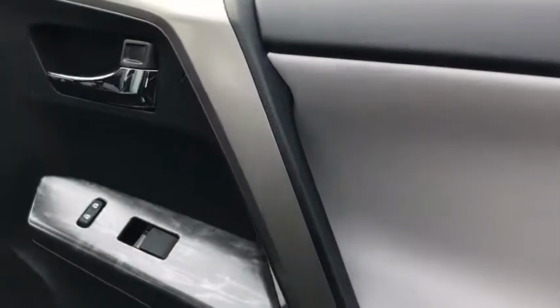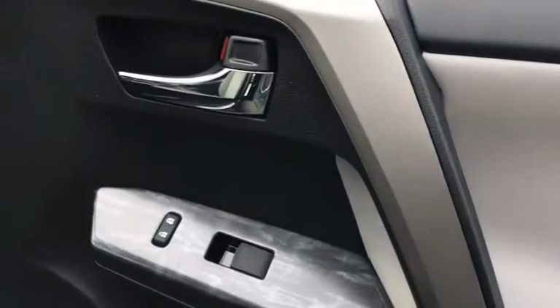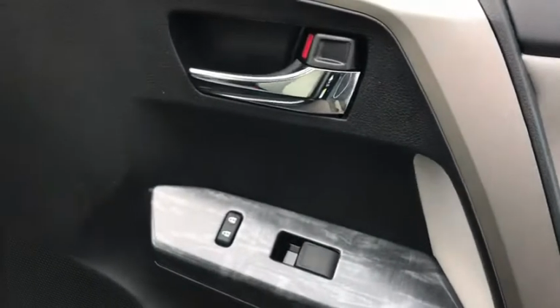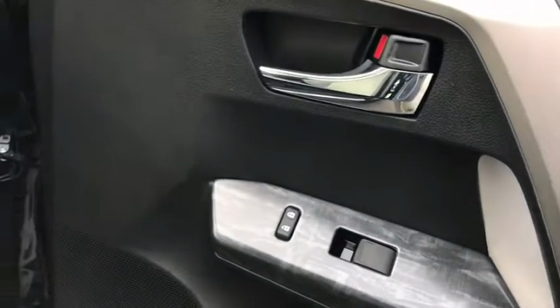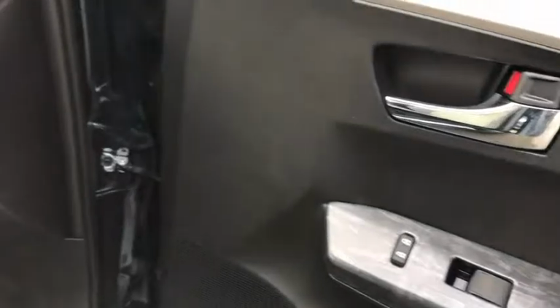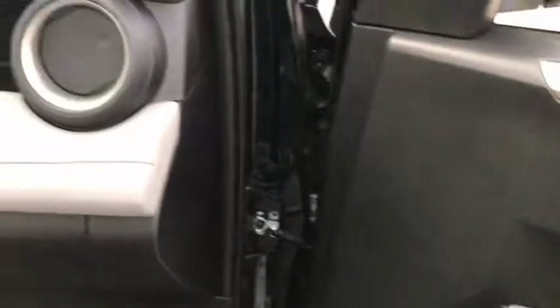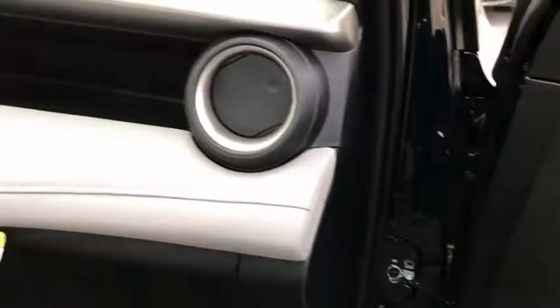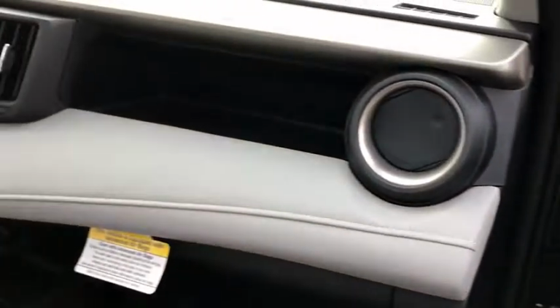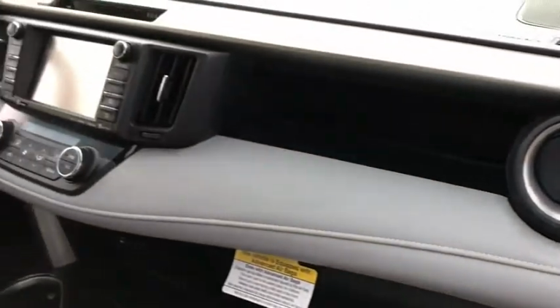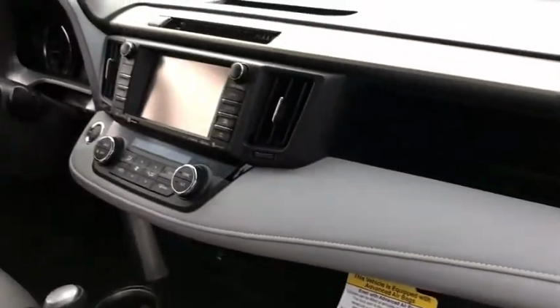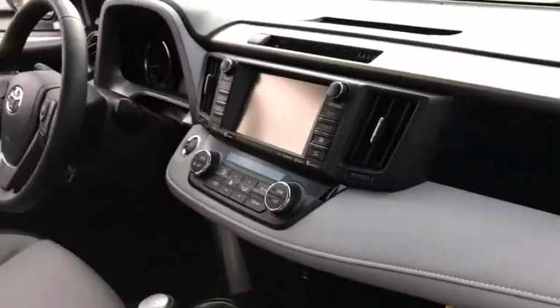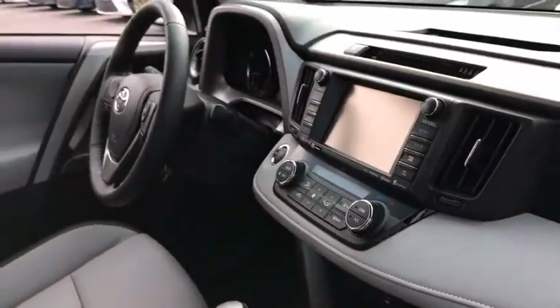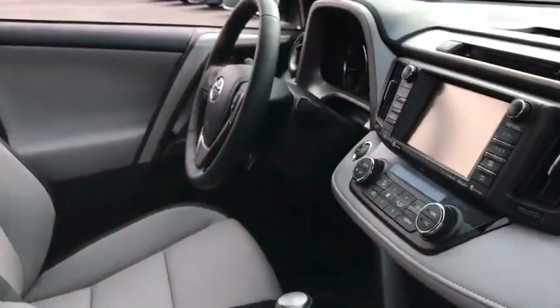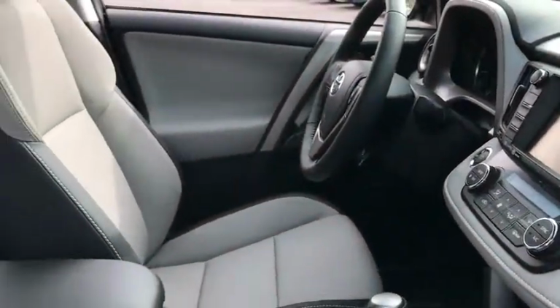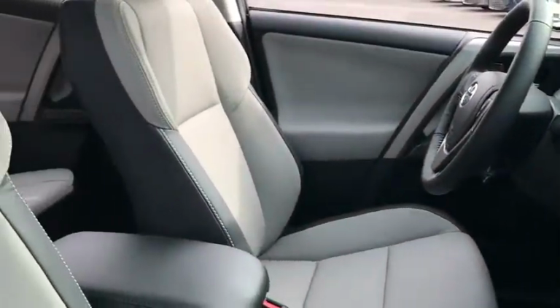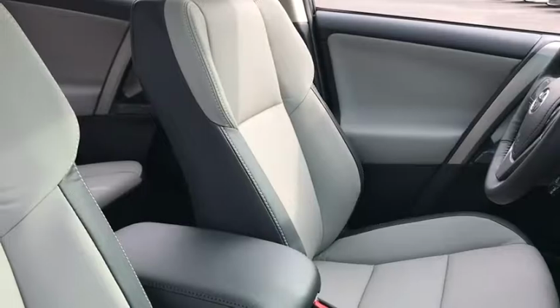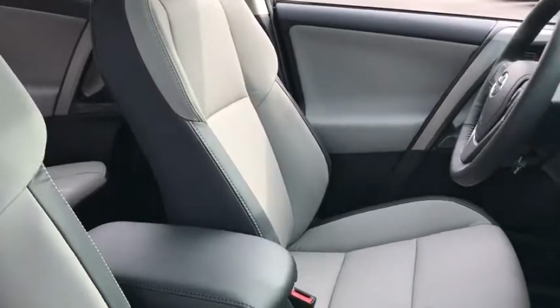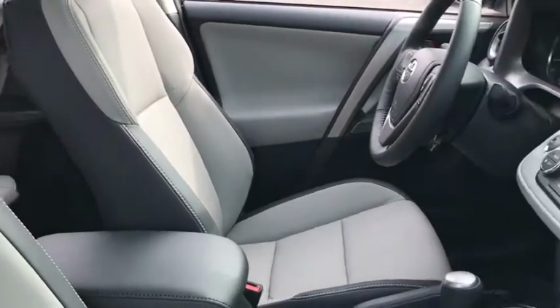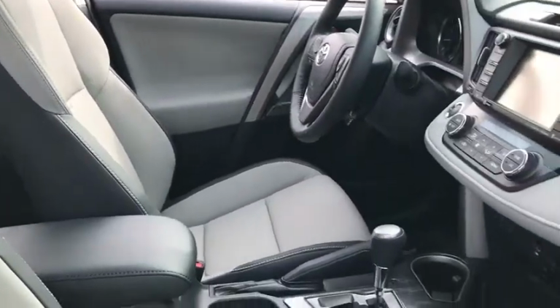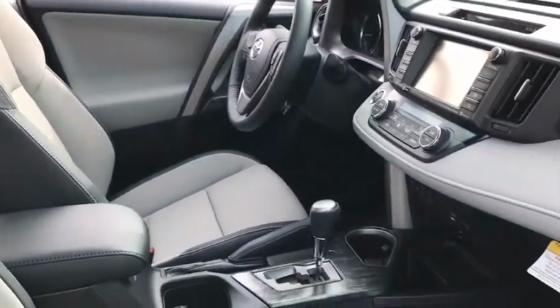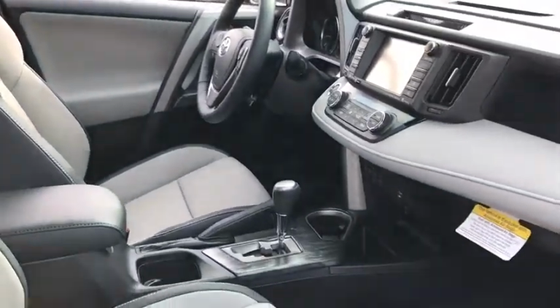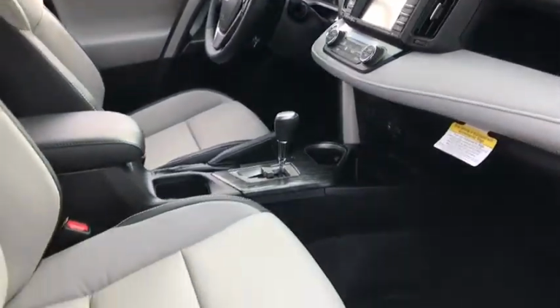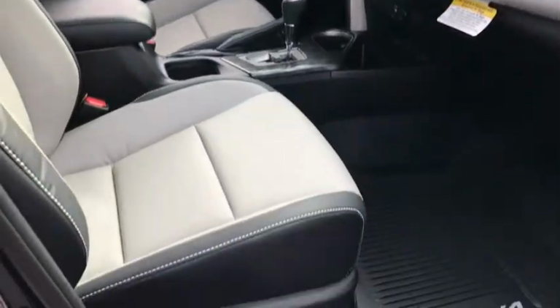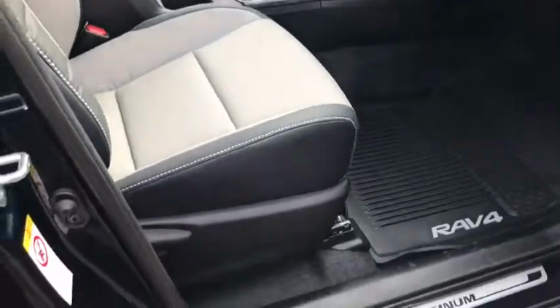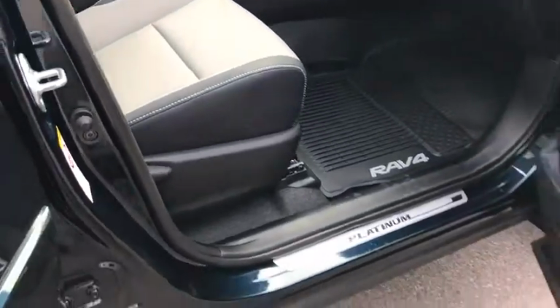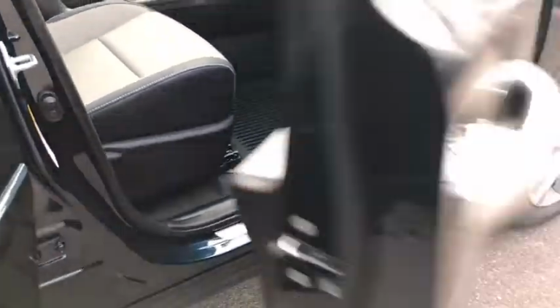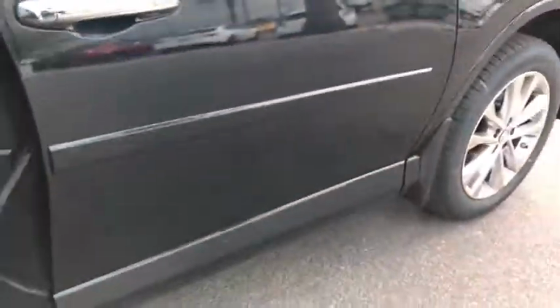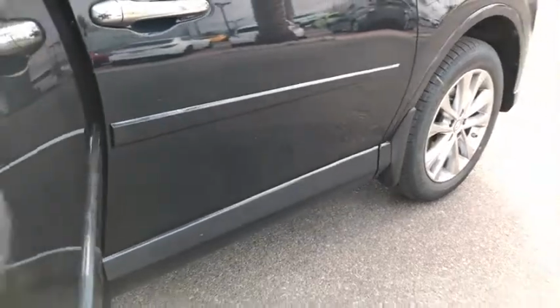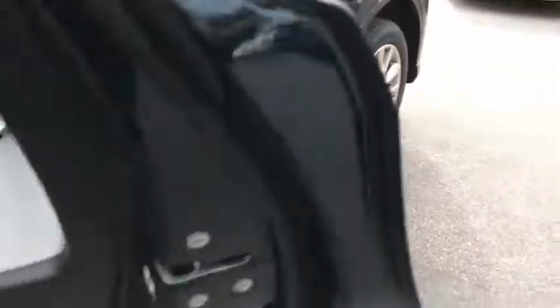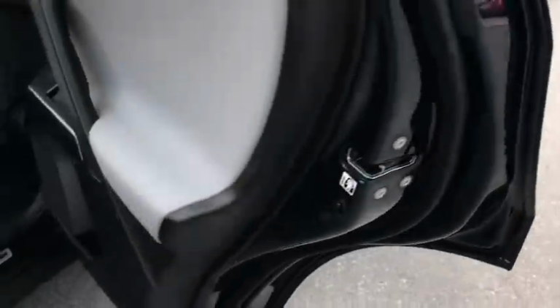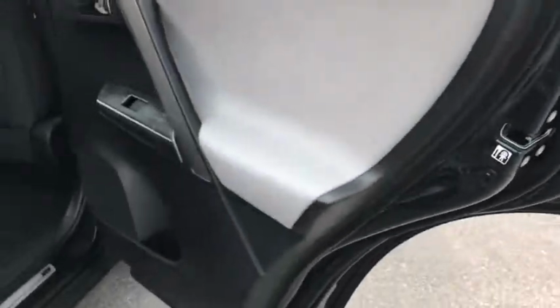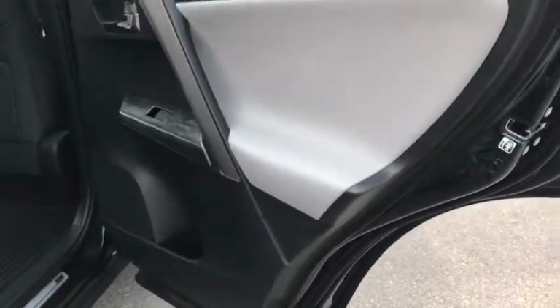Here are some of this vehicle's great options: lane departure warning, stability control, power liftgate, keyless entry, steering wheel audio control, navigation system, traction control, all-wheel drive, backup camera, anti-lock braking system.